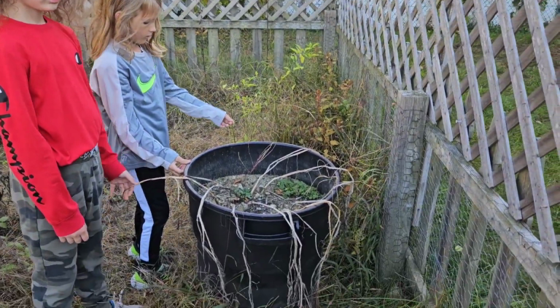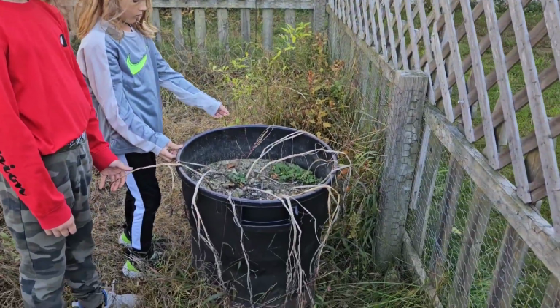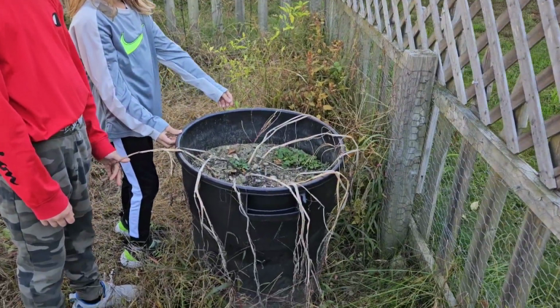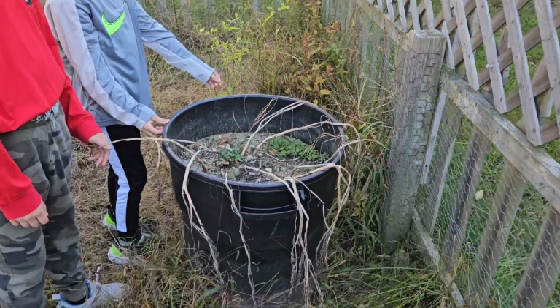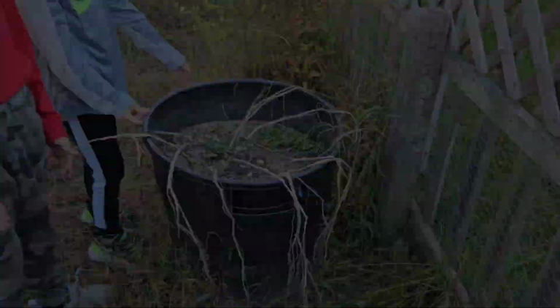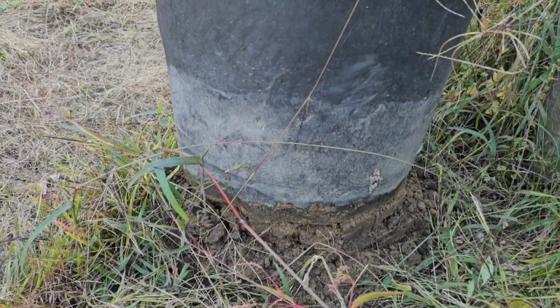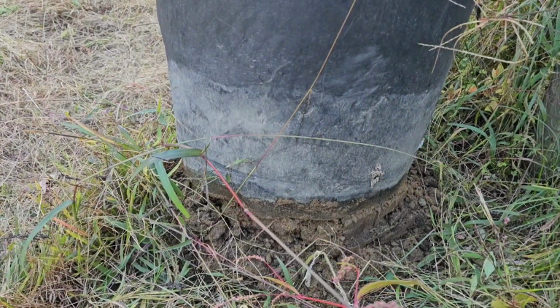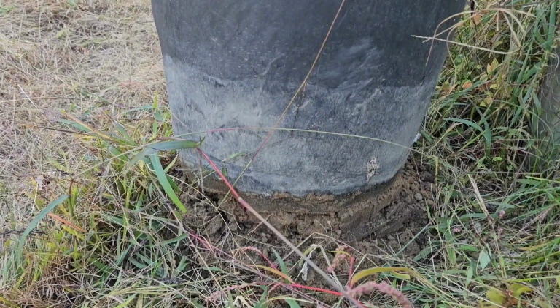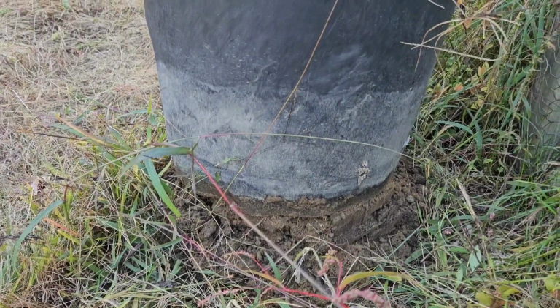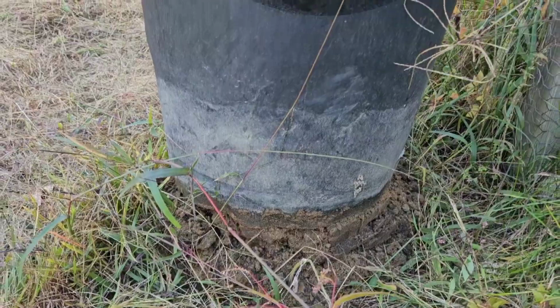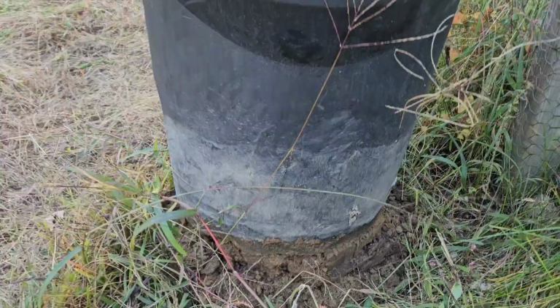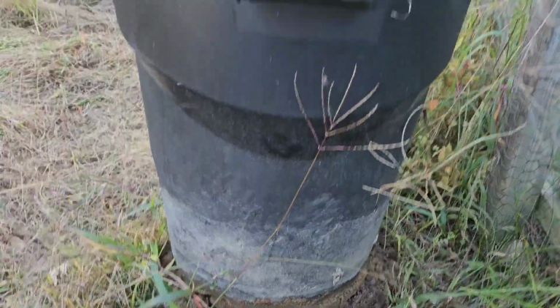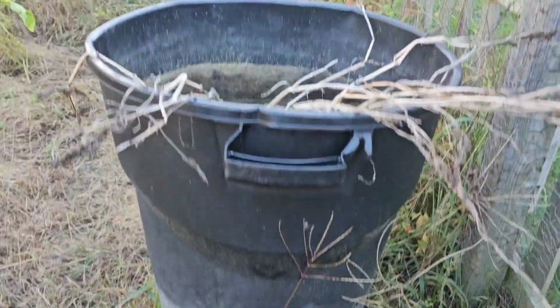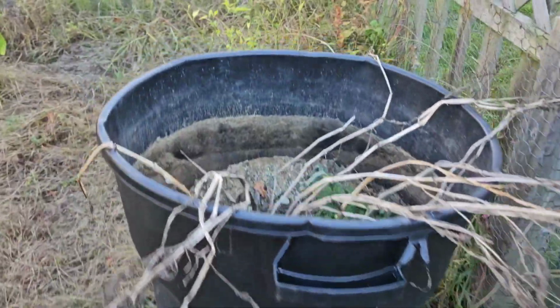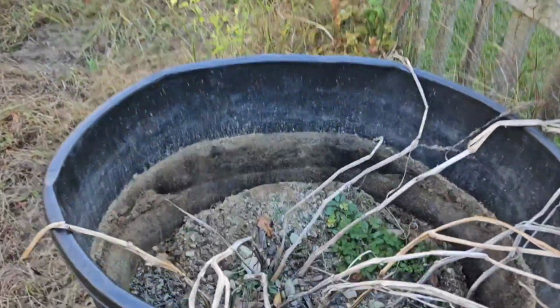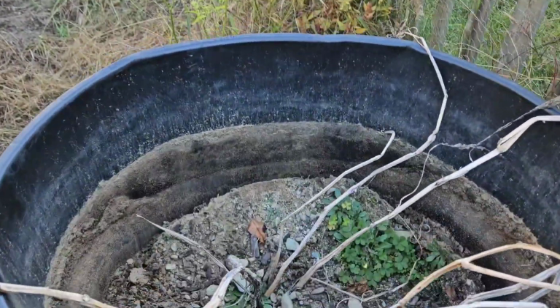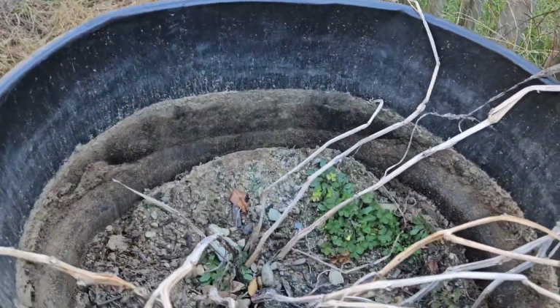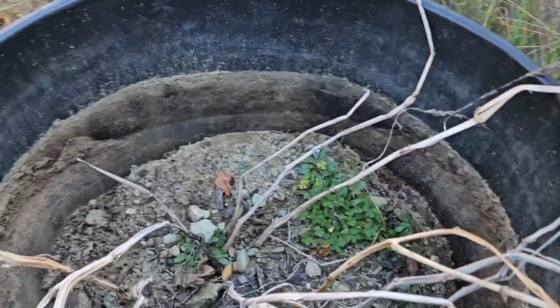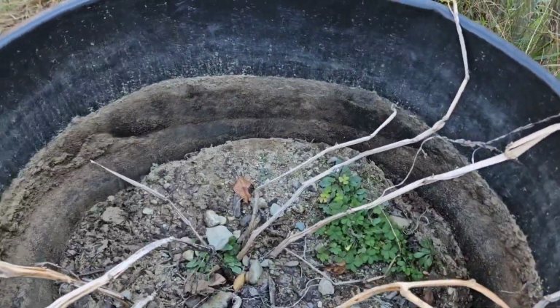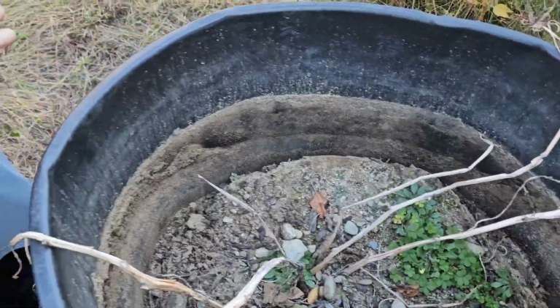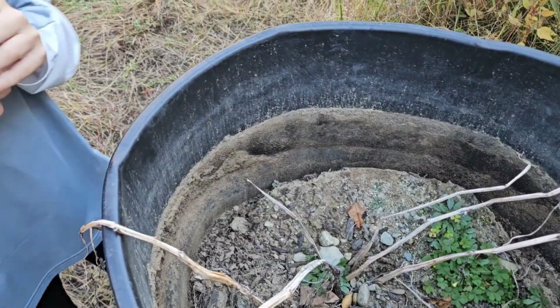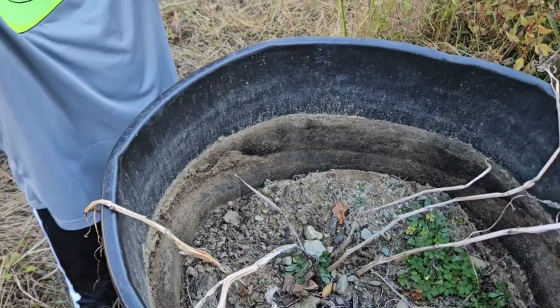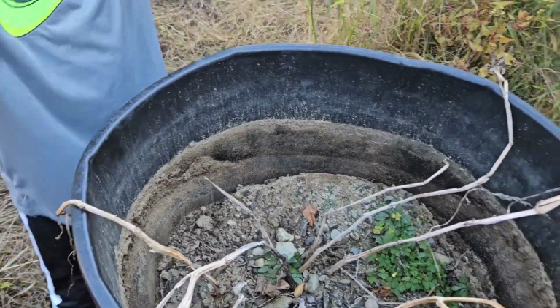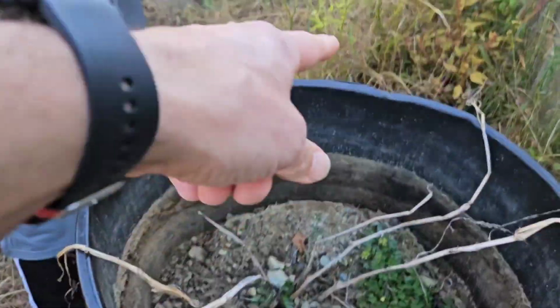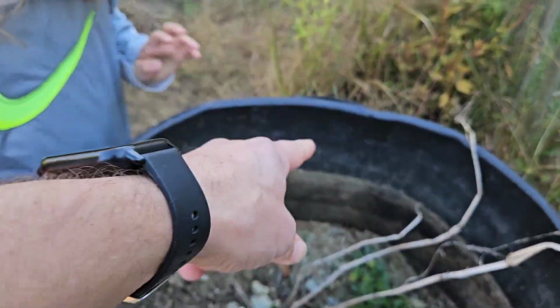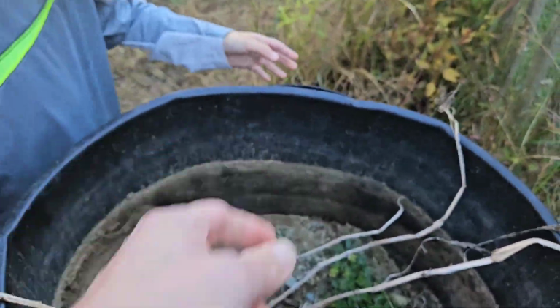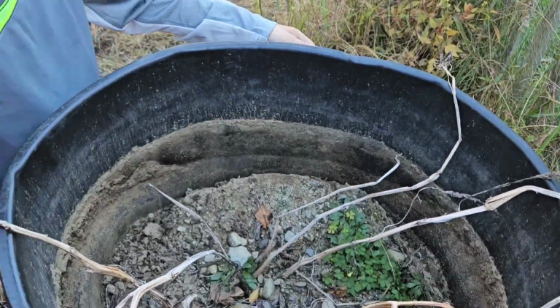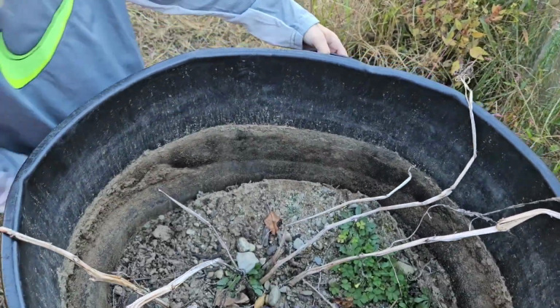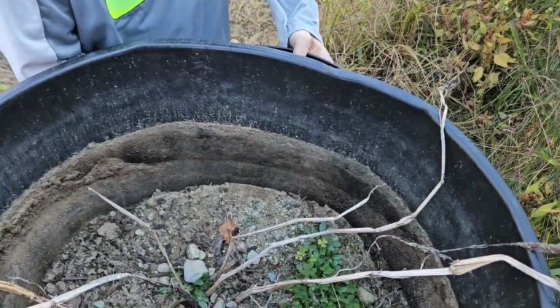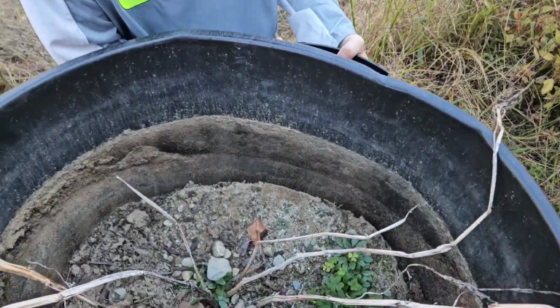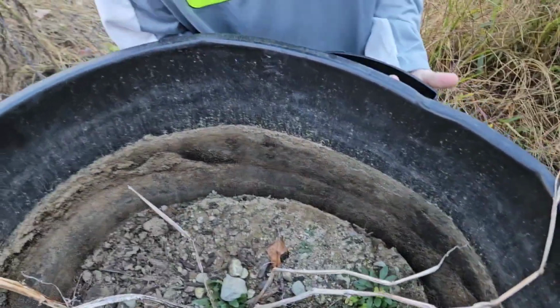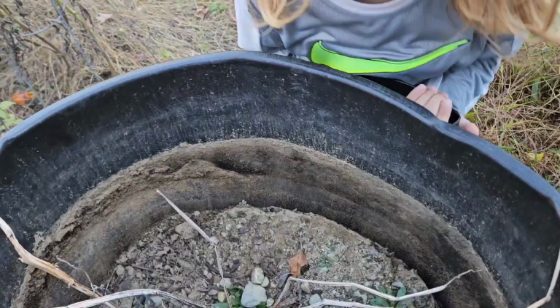We grew potatoes before in the regular ground behind us and did really good, right? We're gonna try this way instead and see what happens. You can see we pulled it up just a little bit so some of the dirt is coming out of the bottom. We got to pull the rest of the way — you guys want to give me a hand? Get on this side and pull. All right, let's go — pull up!